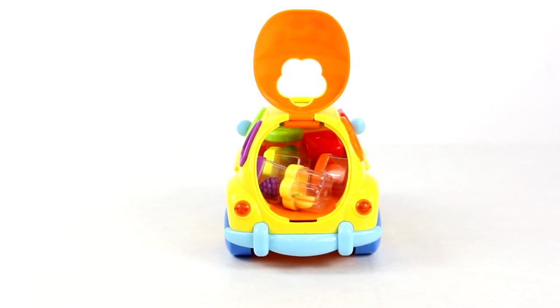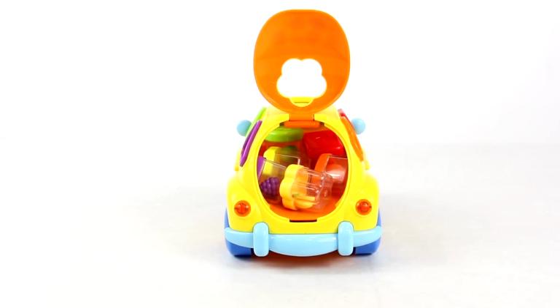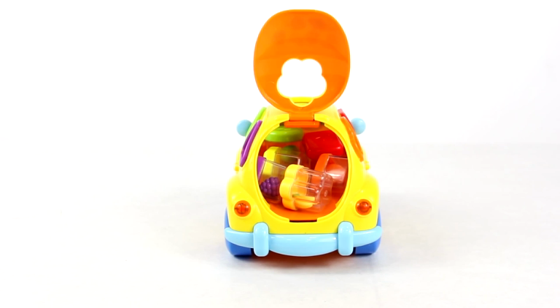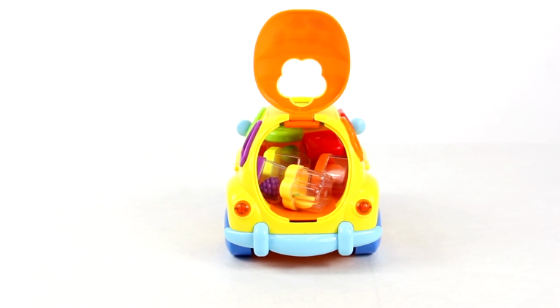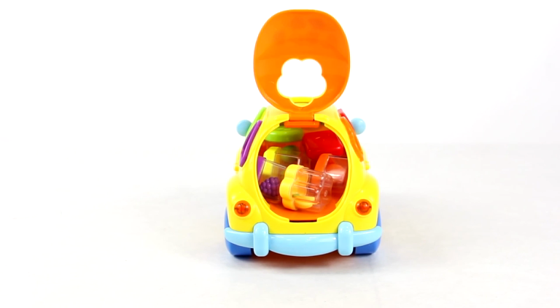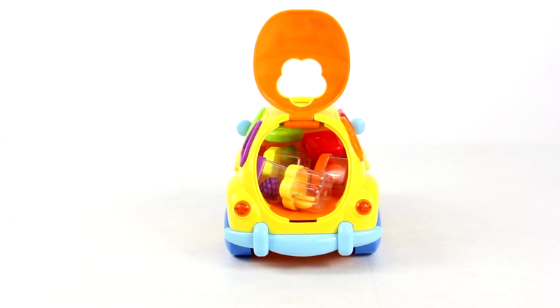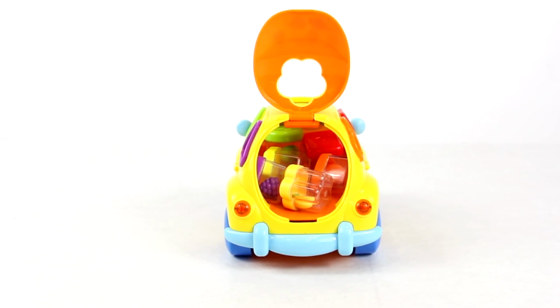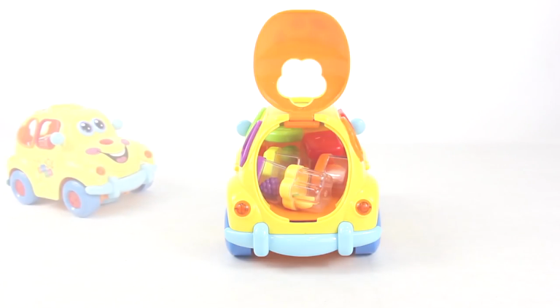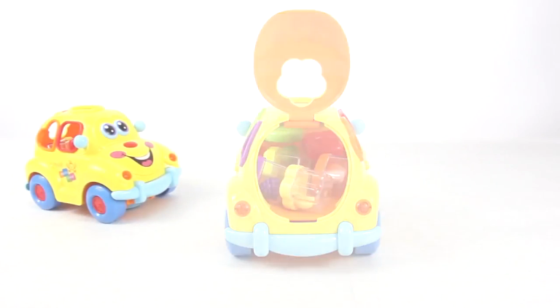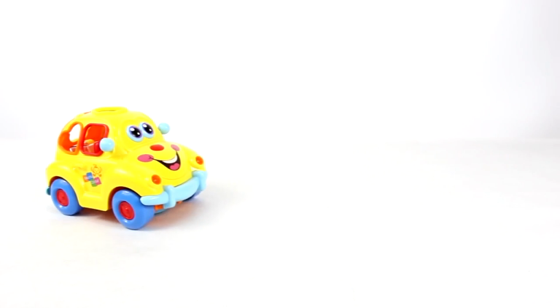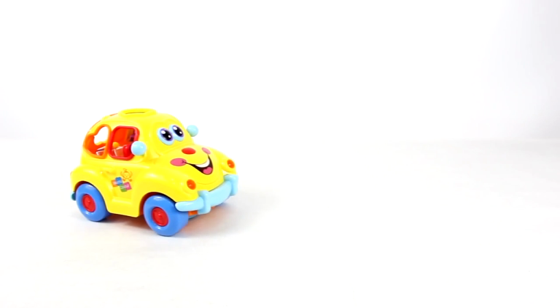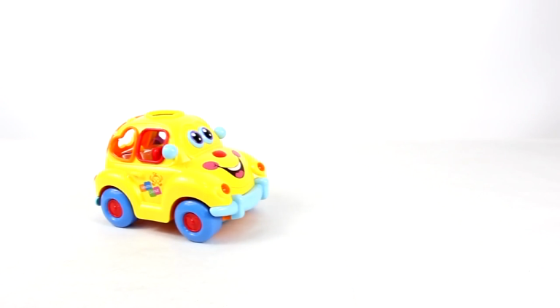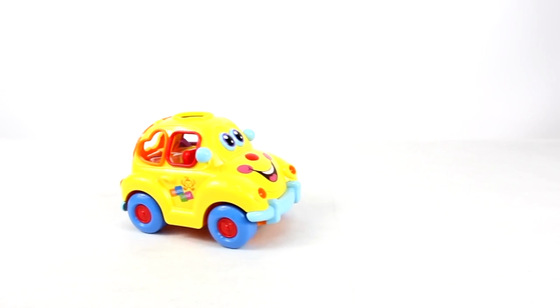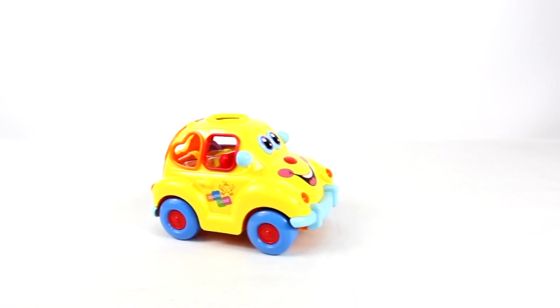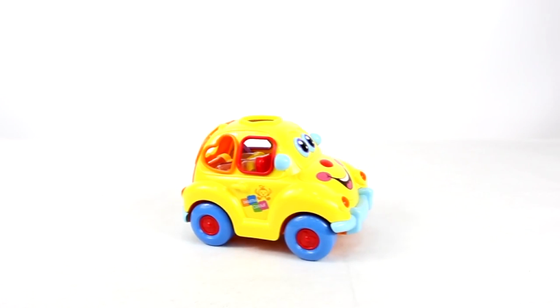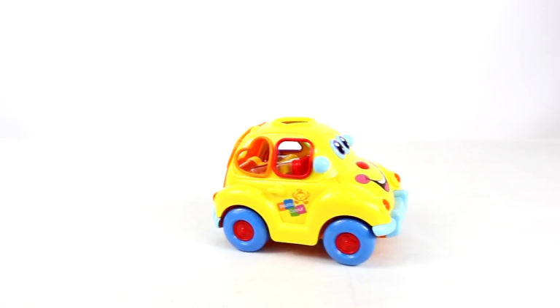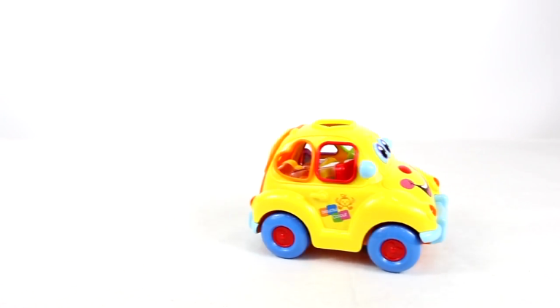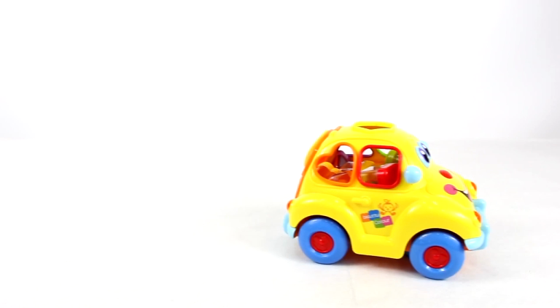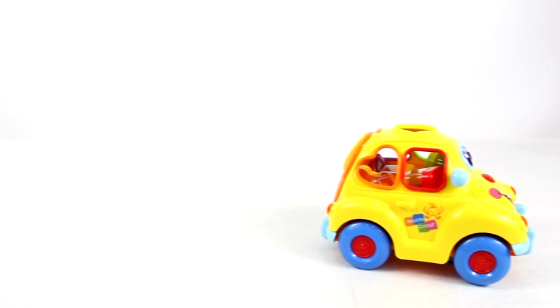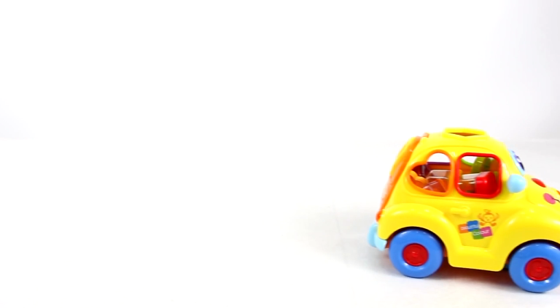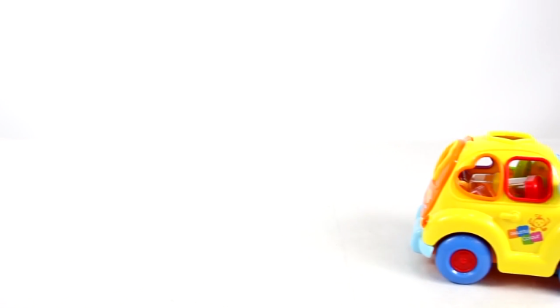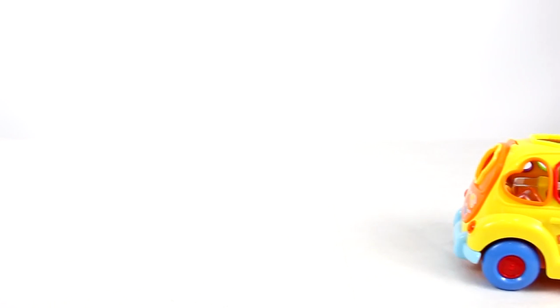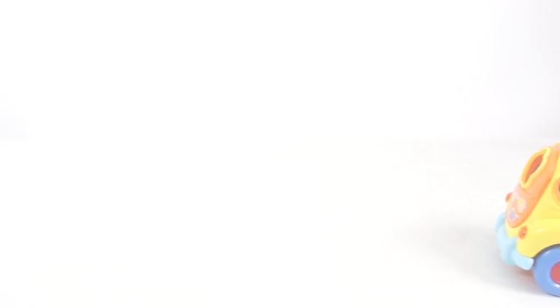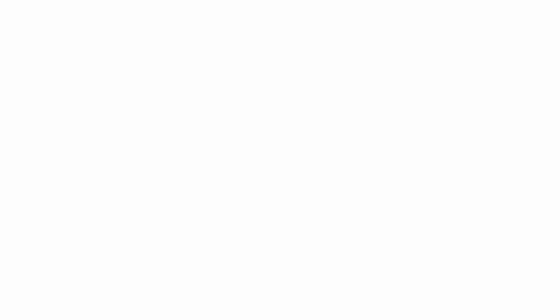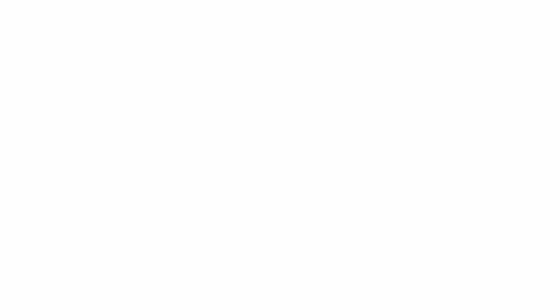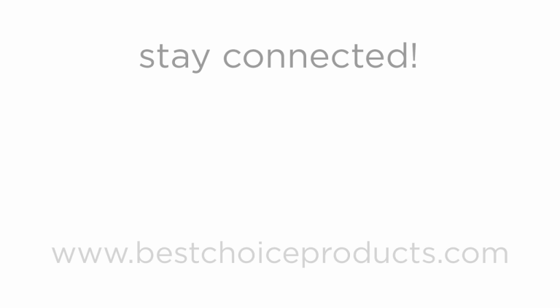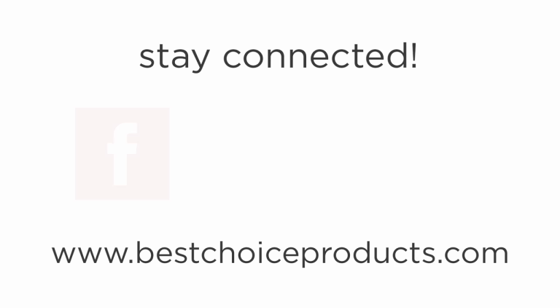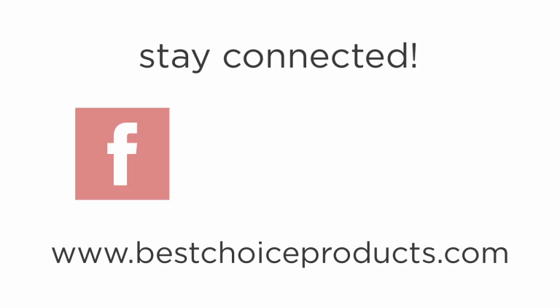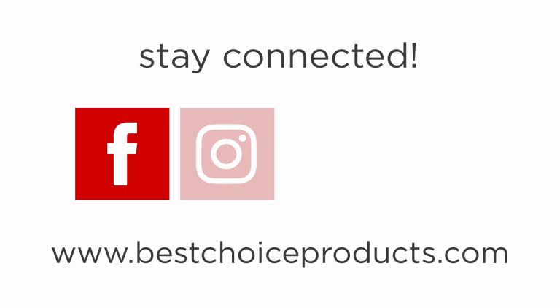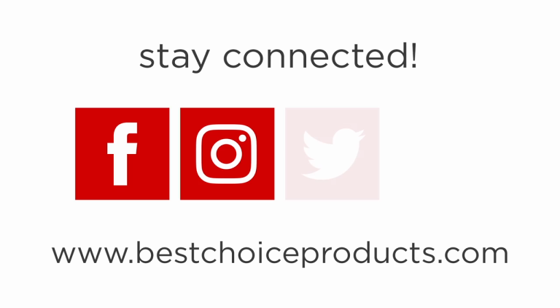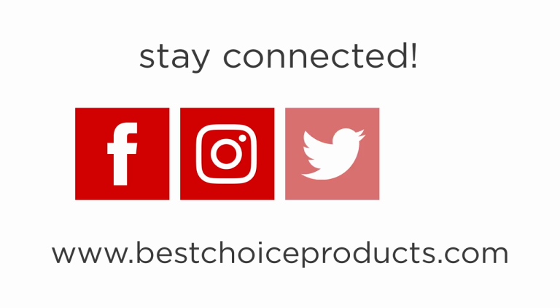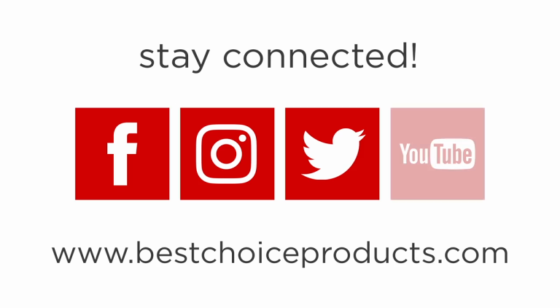Weighing only 0.5 pounds, this is a perfect gift for entertaining children 18 months and older. Thank you for making us your best choice.